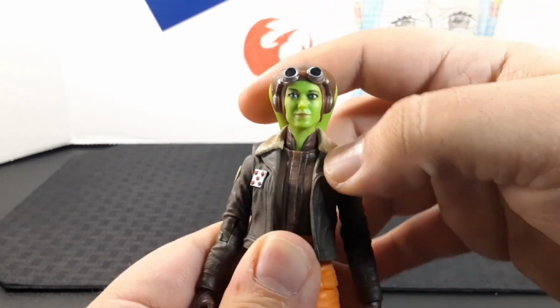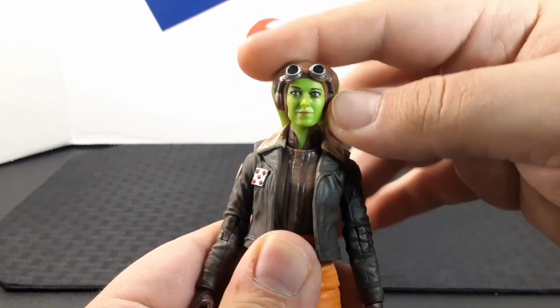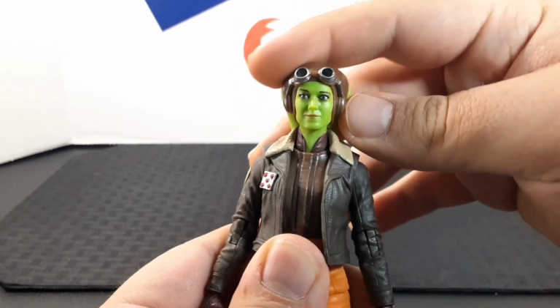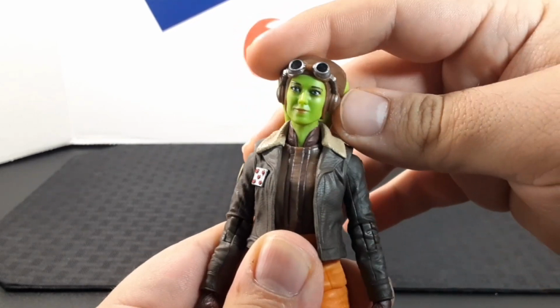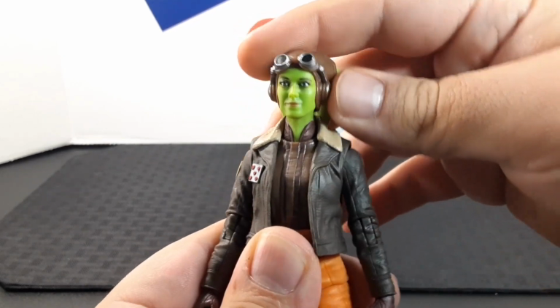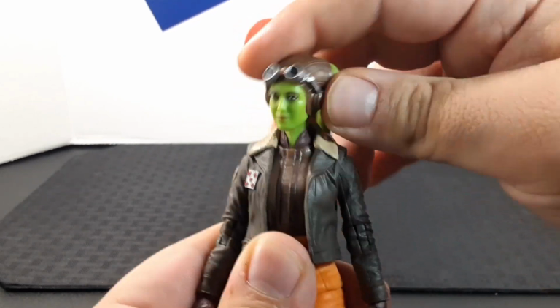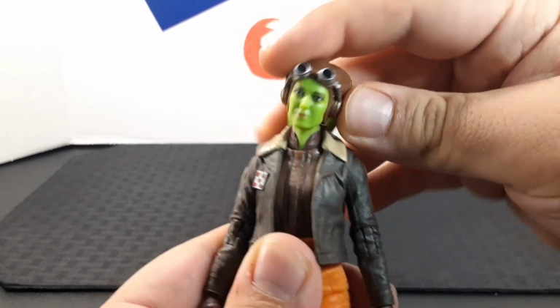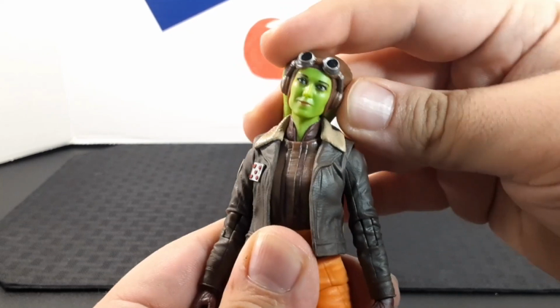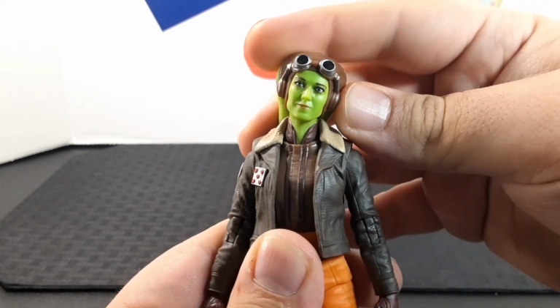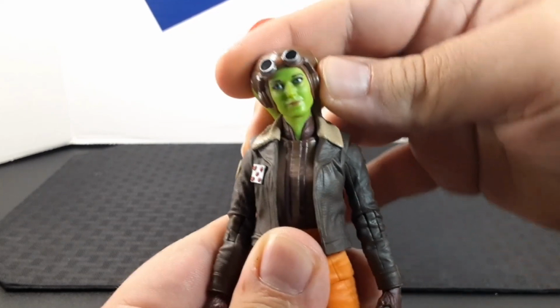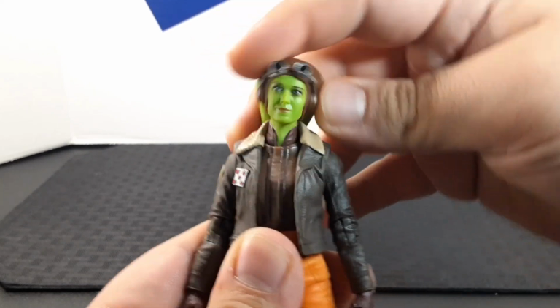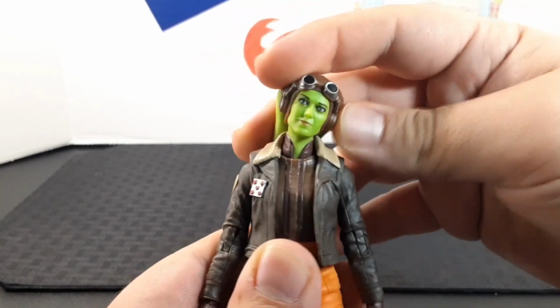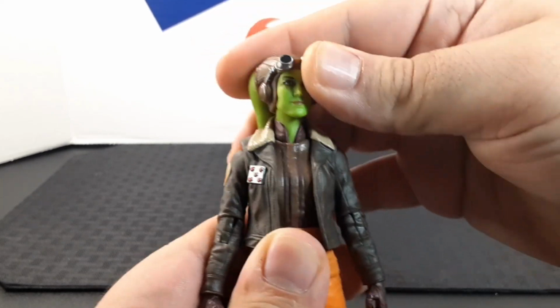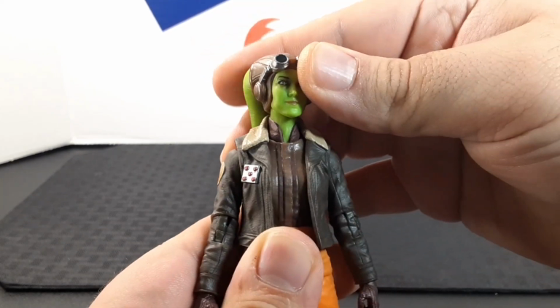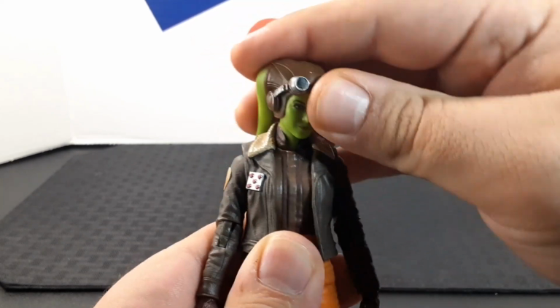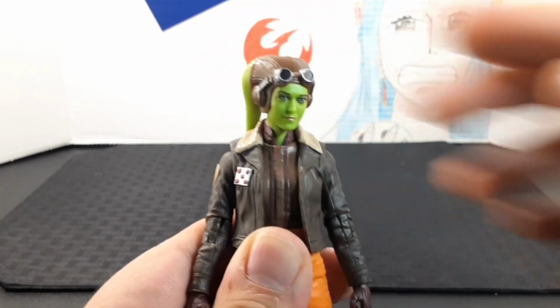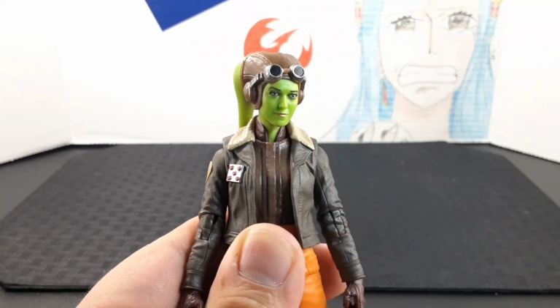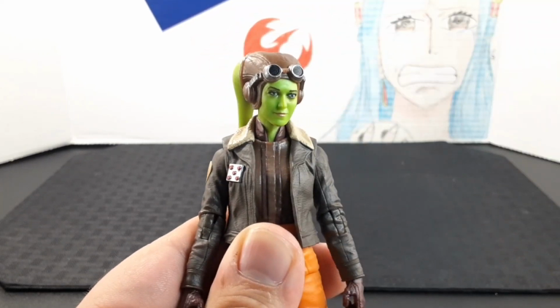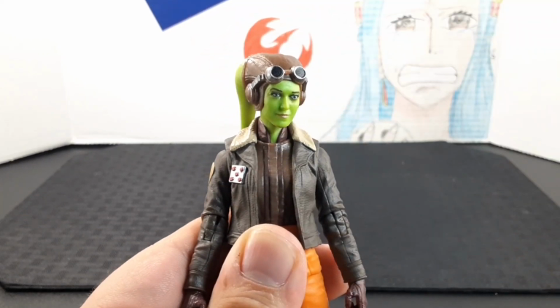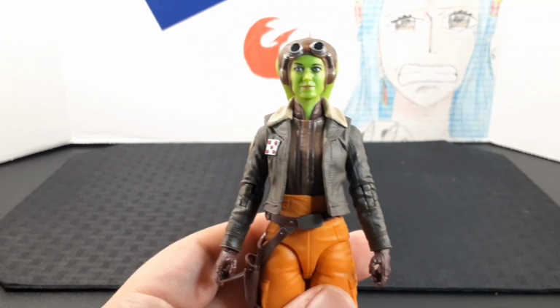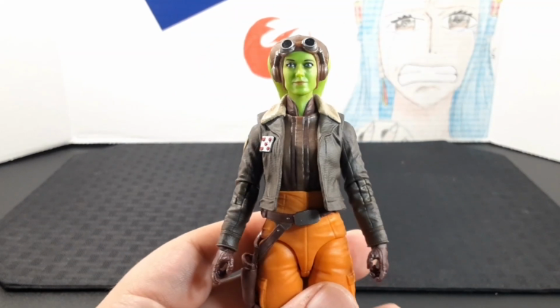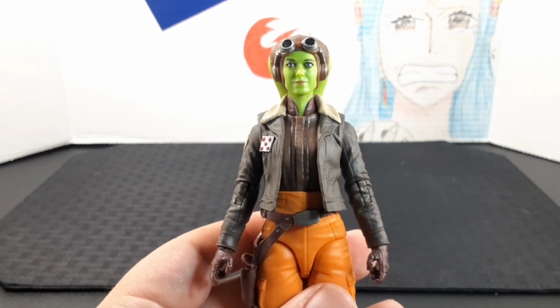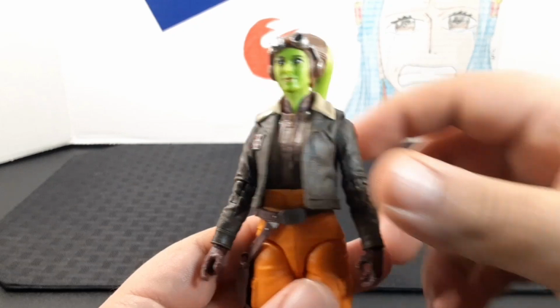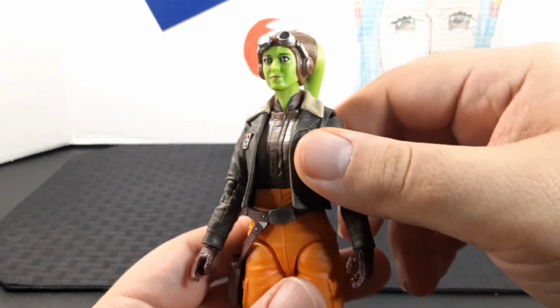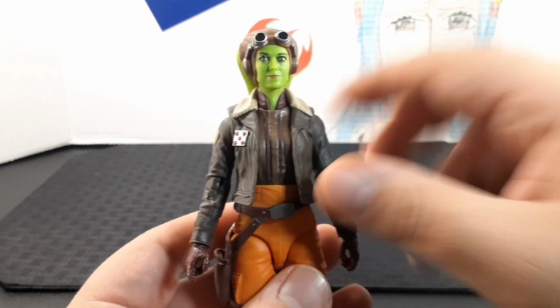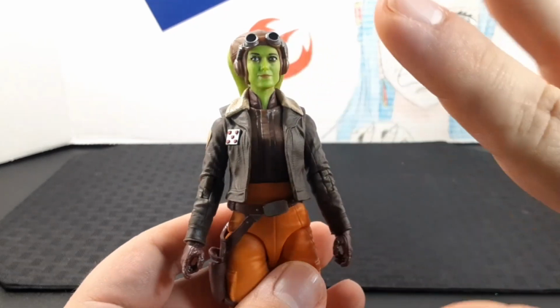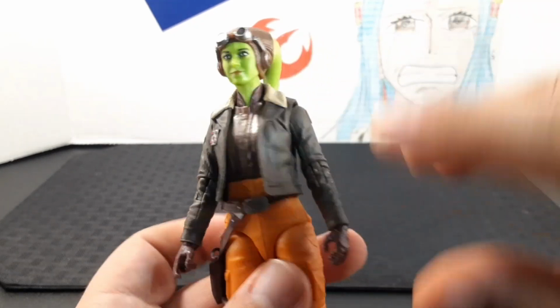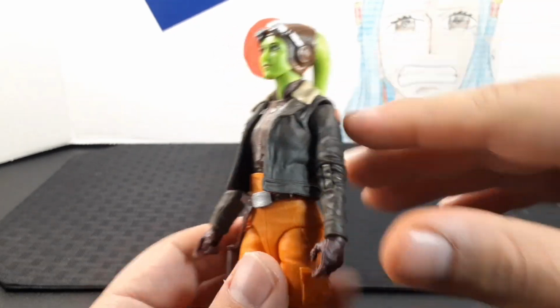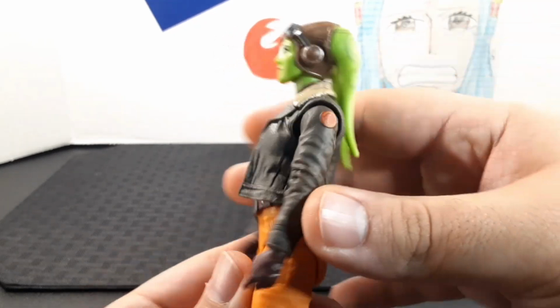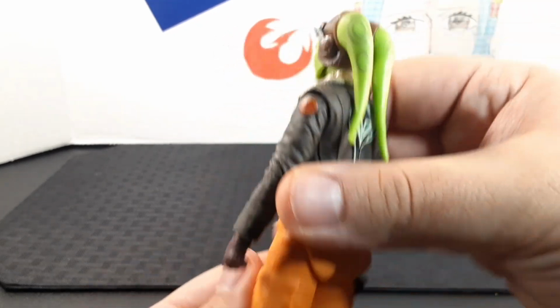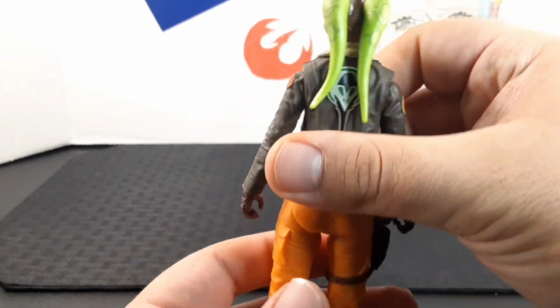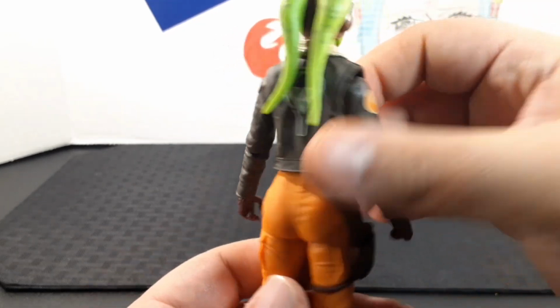As far as articulation, she does have a joint at the neck as well as at the top of the head, so you get quite a bit of movement — side to side and all the way up and down.